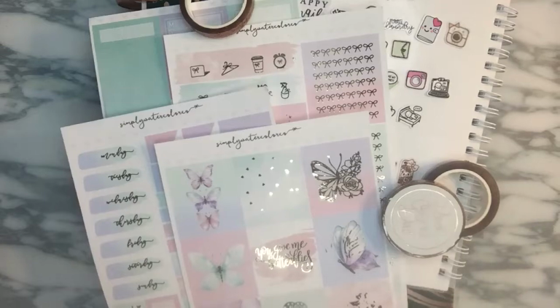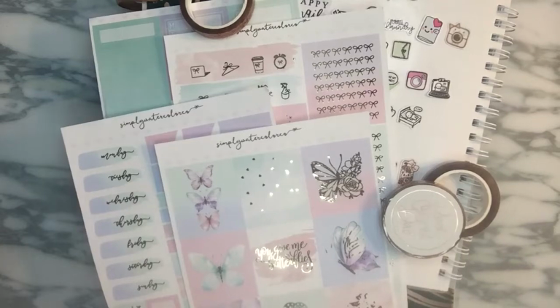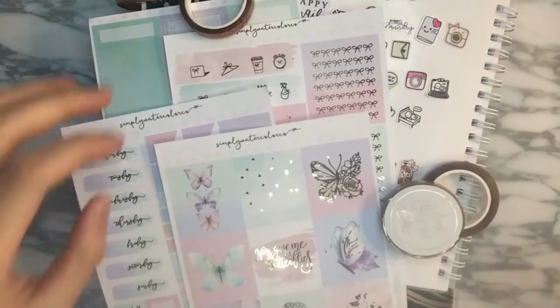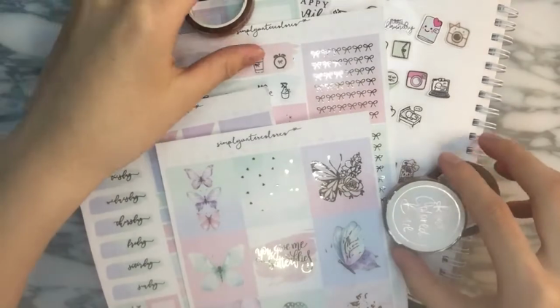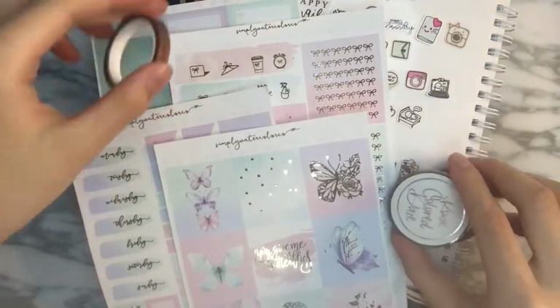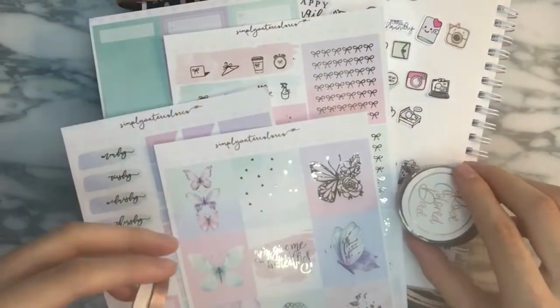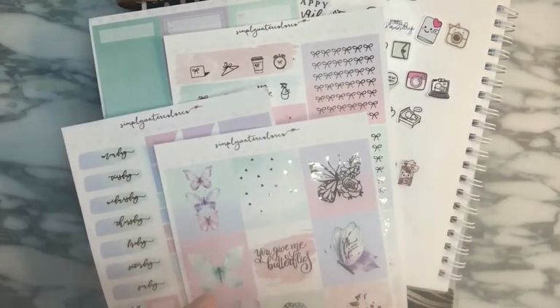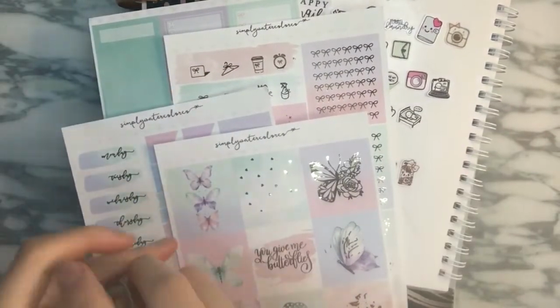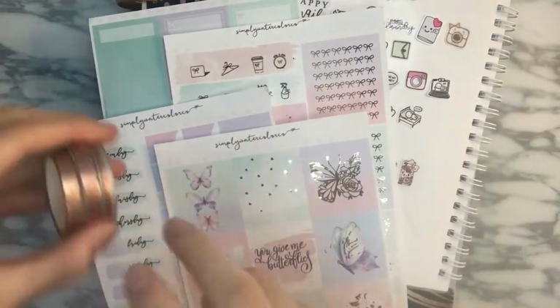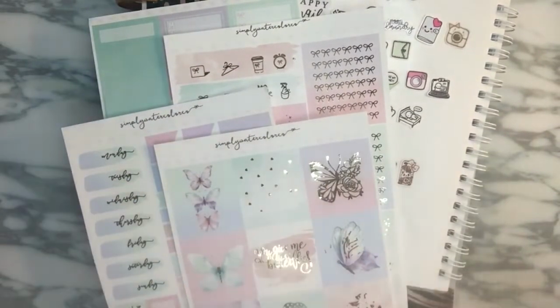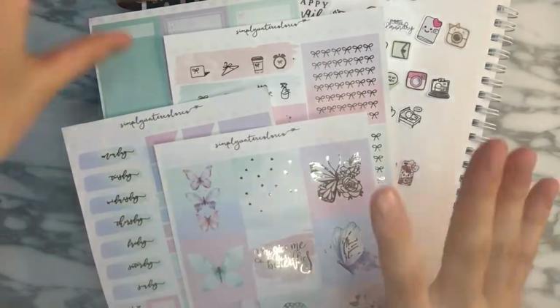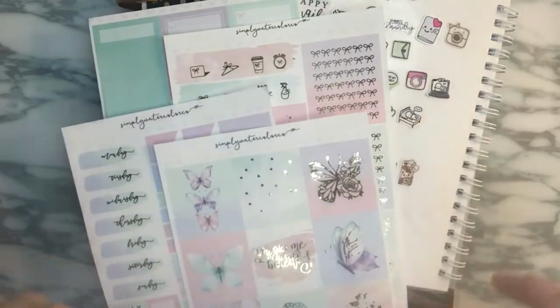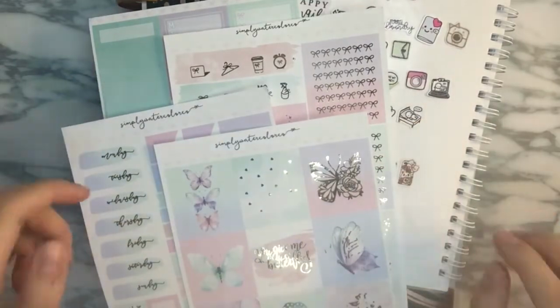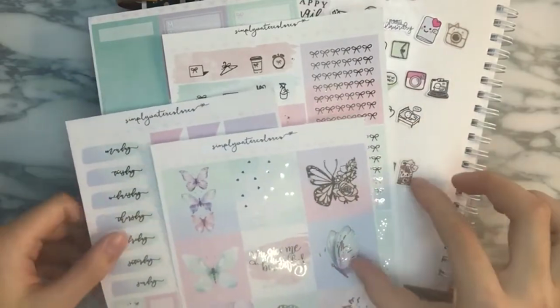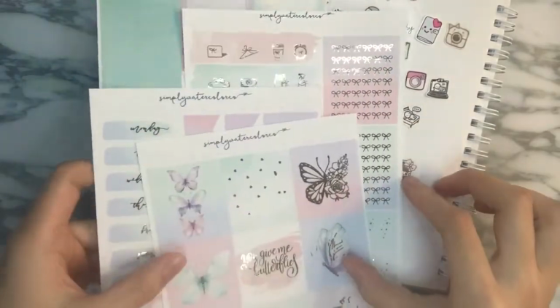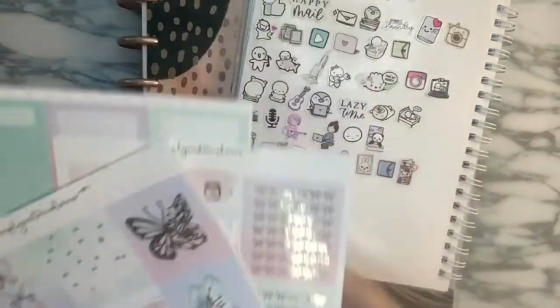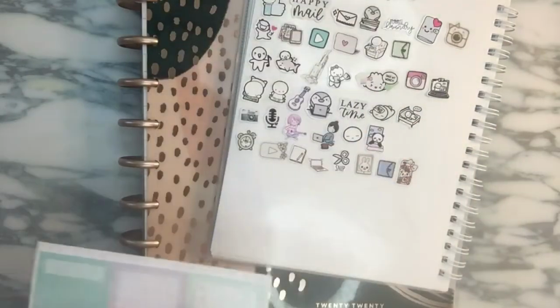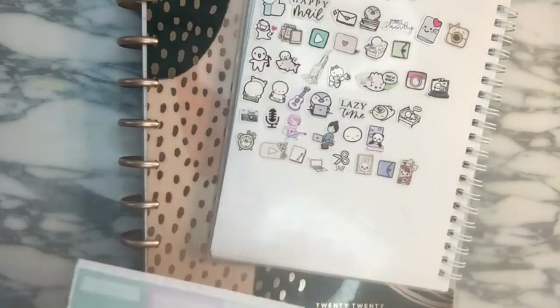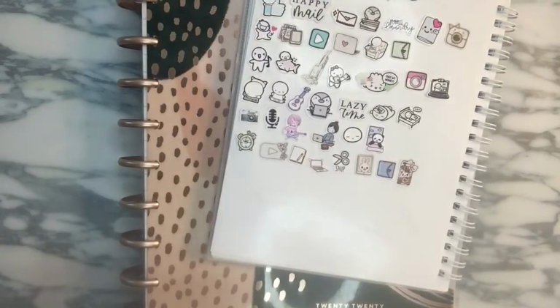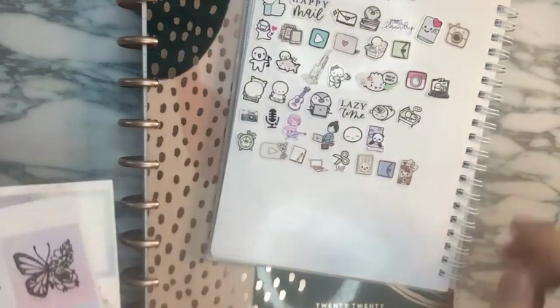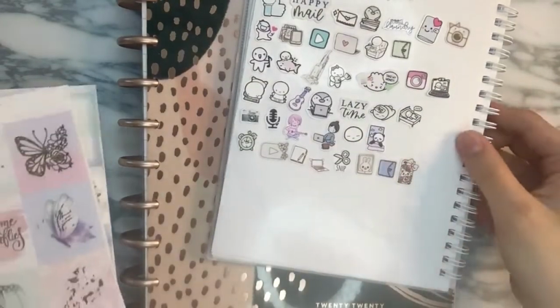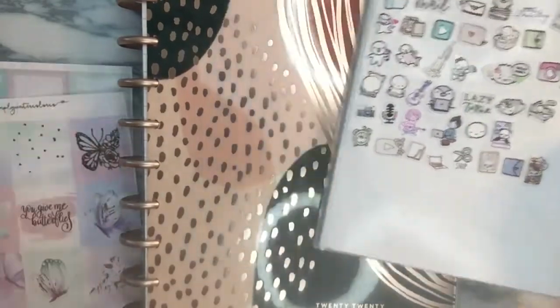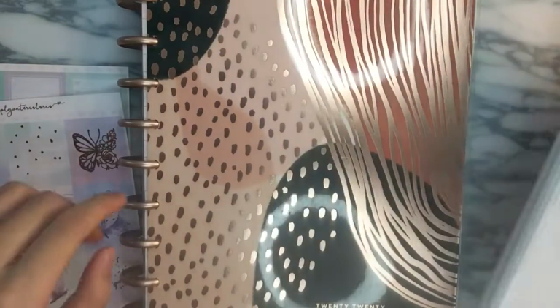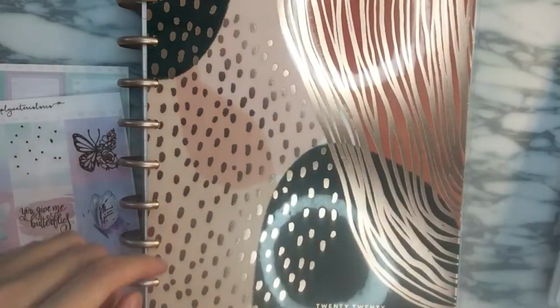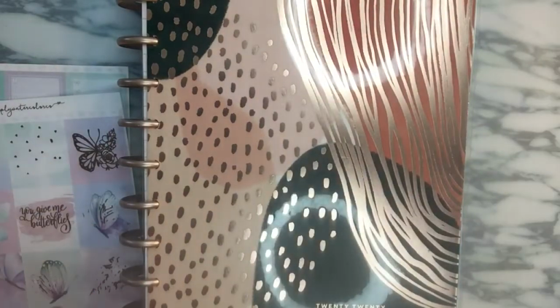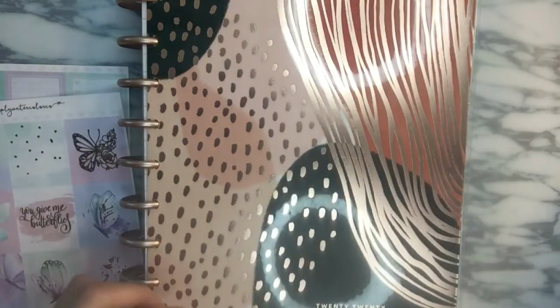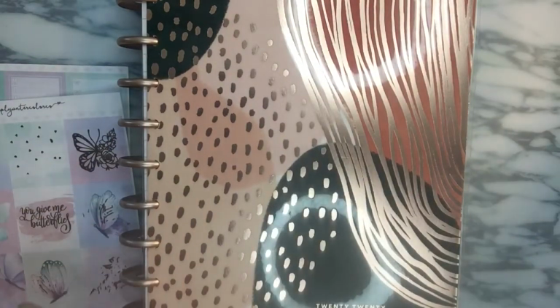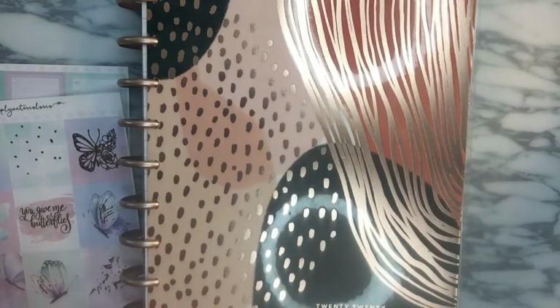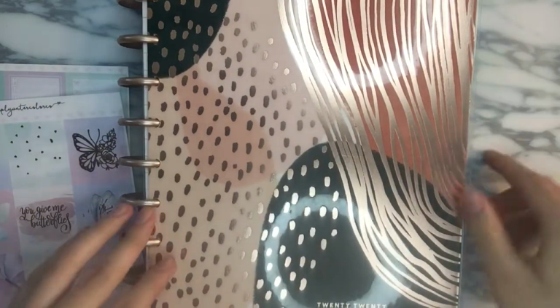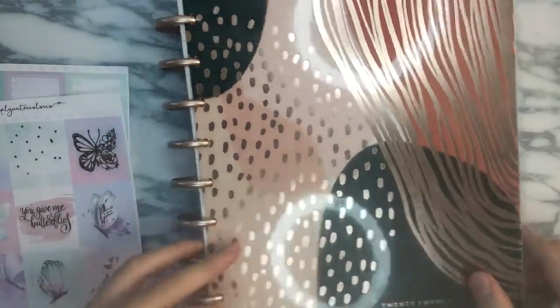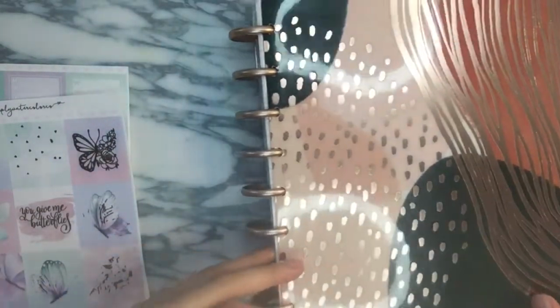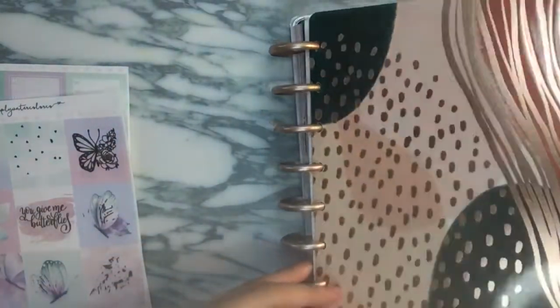Hello, welcome and welcome back to my channel. This is going to be a talk-through plan with me for the week of May 24th to the 30th, which is my birthday week, and my birthday actually falls on exactly the 24th, so Monday.